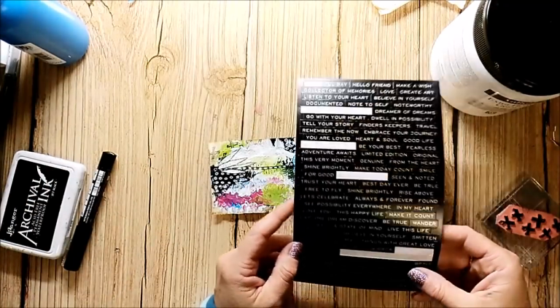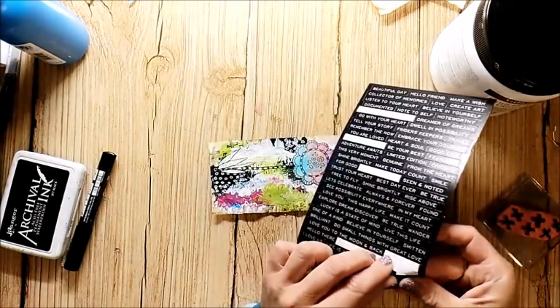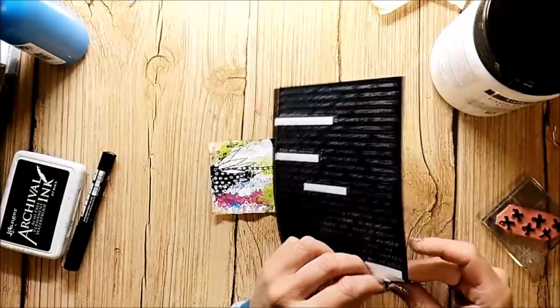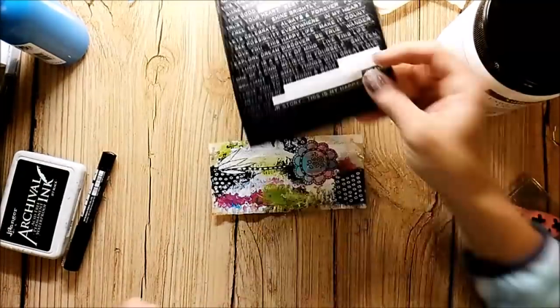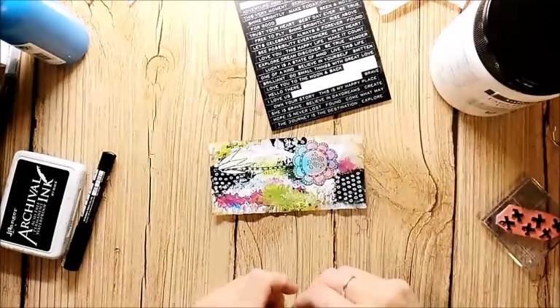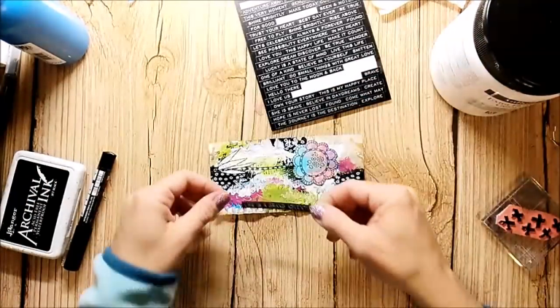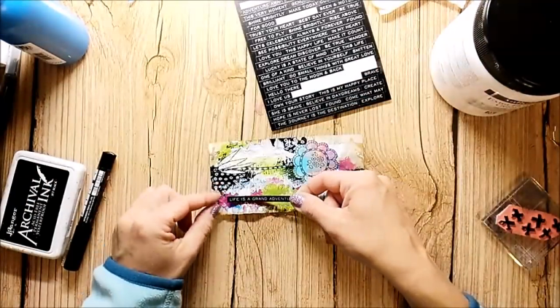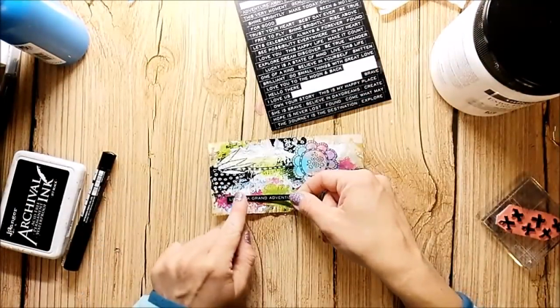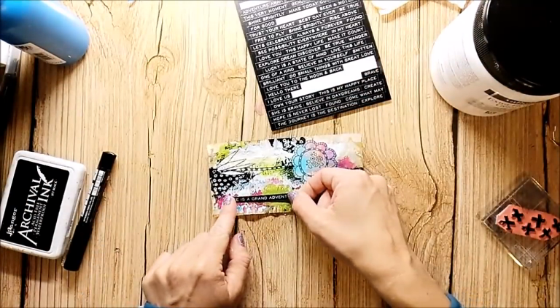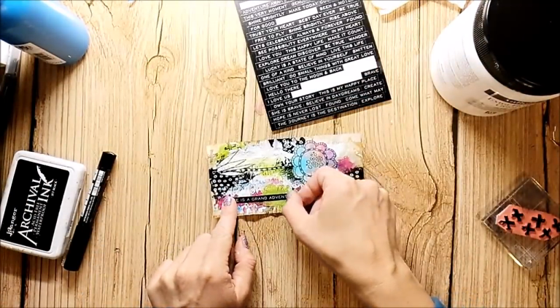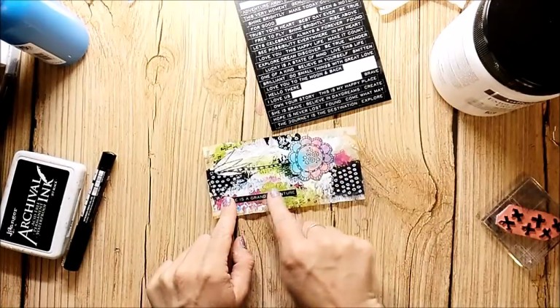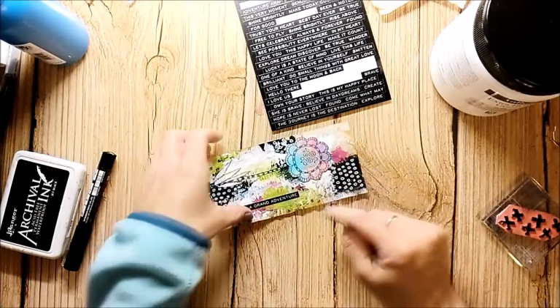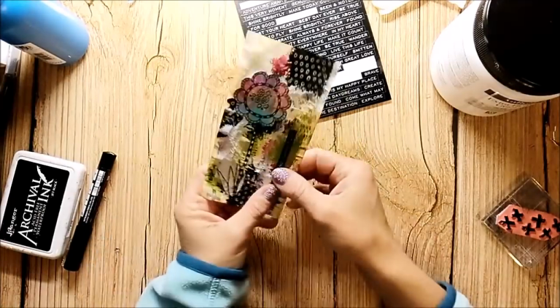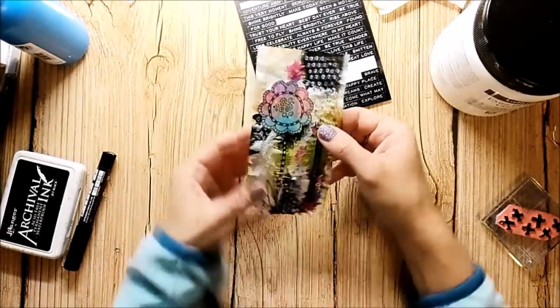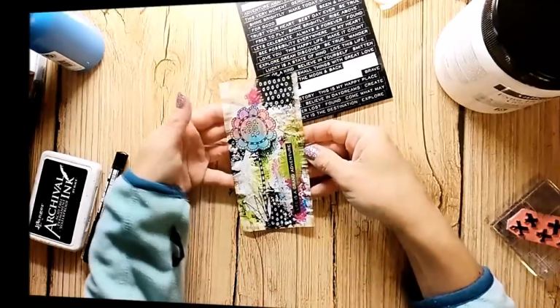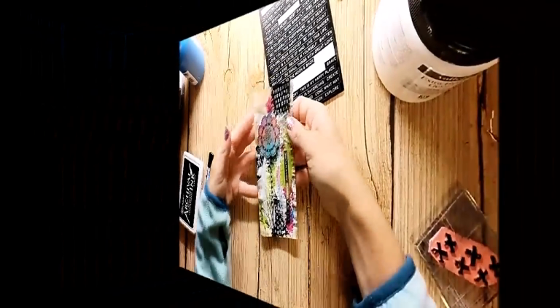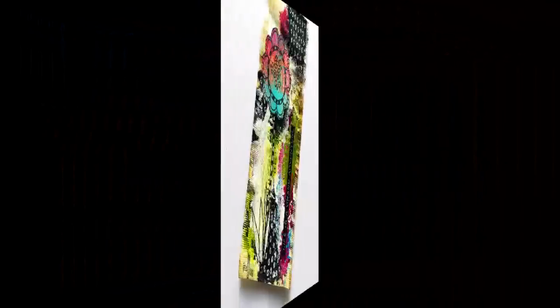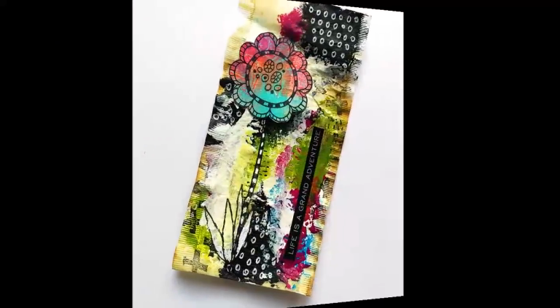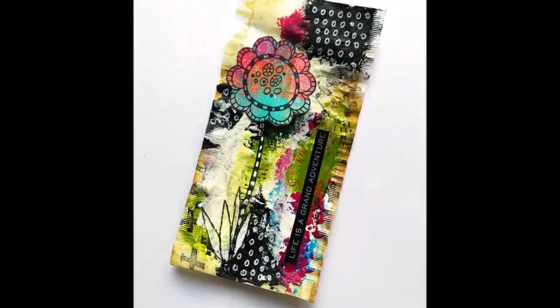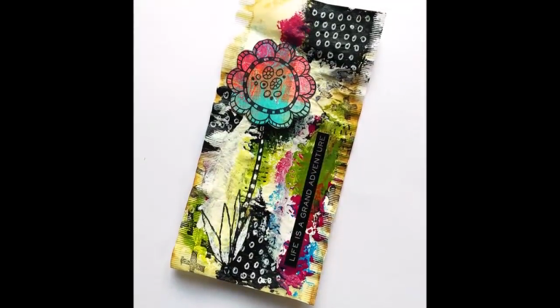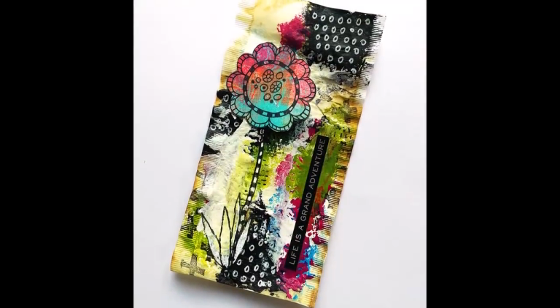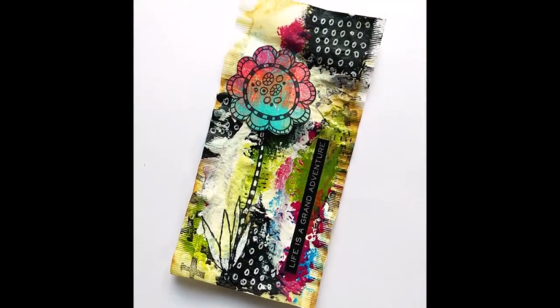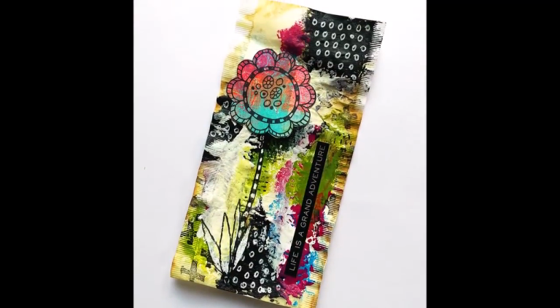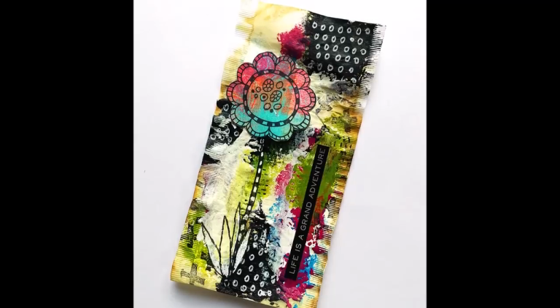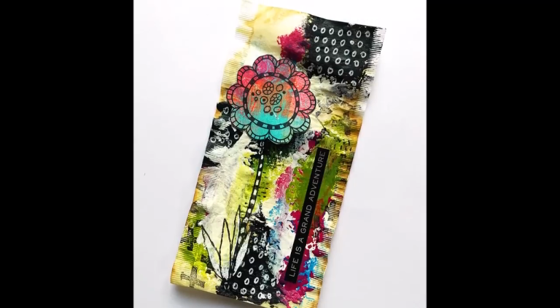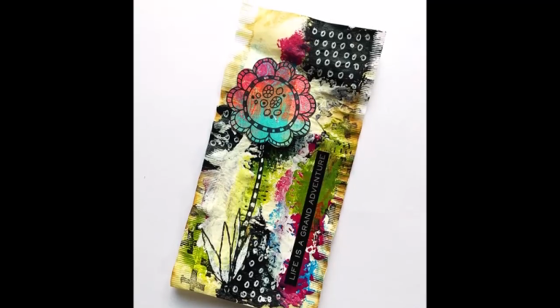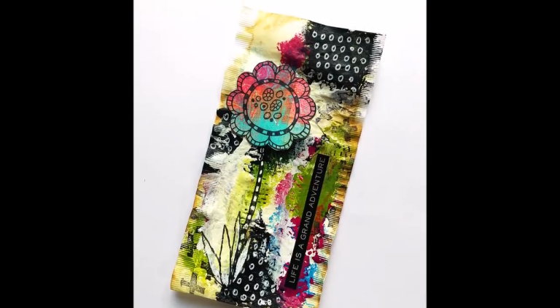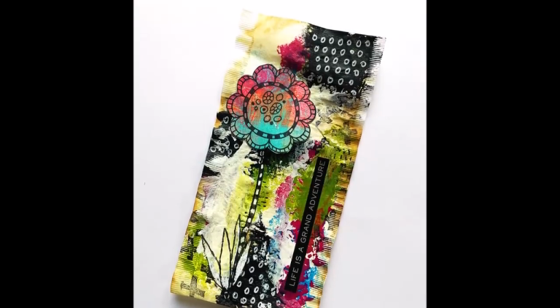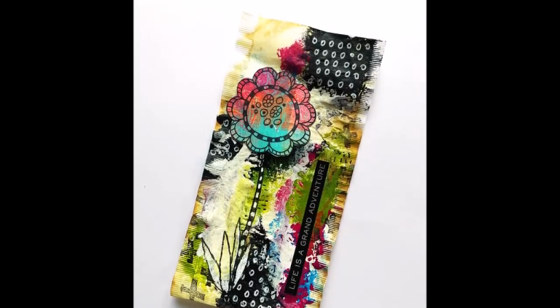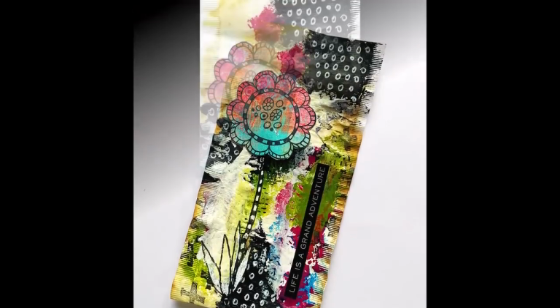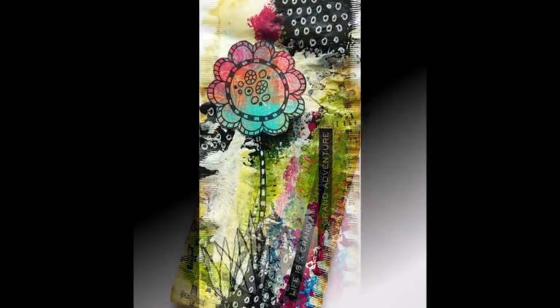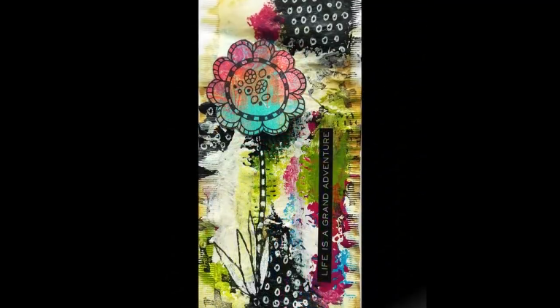To finish it up I add a sticker from Tim Holtz. Thank you for stopping by today. I hope you enjoyed the video — please give me a thumbs up and subscribe to my channel.